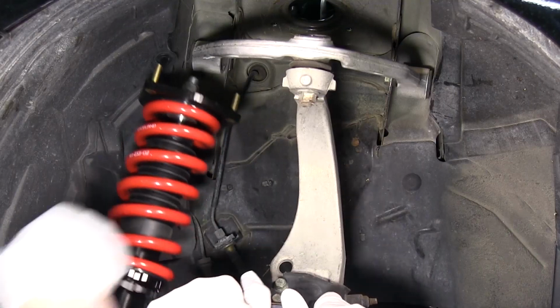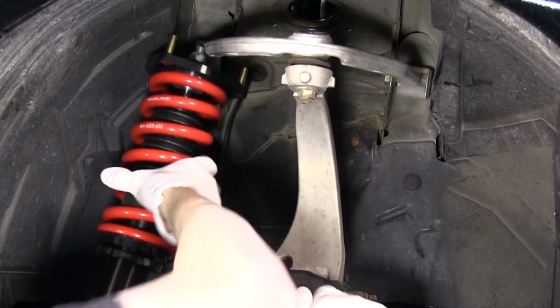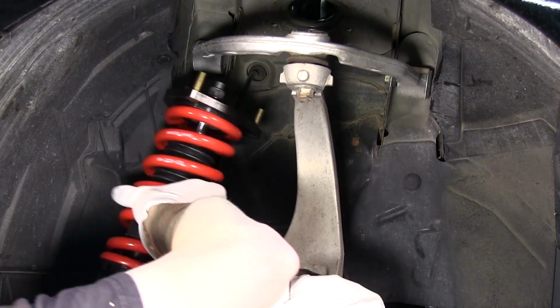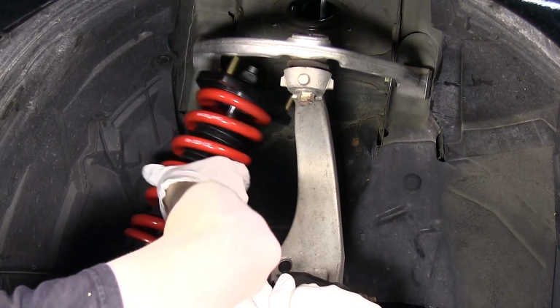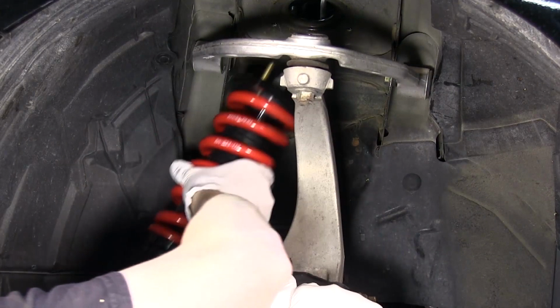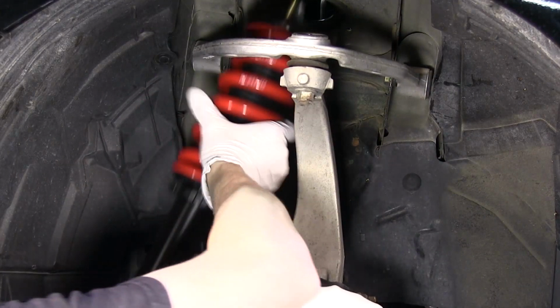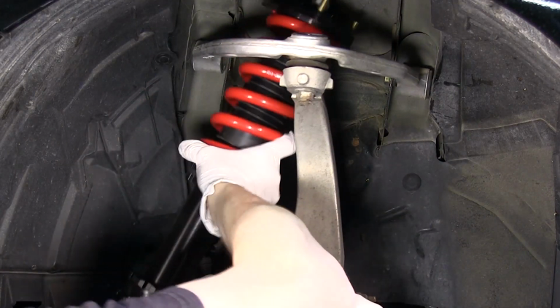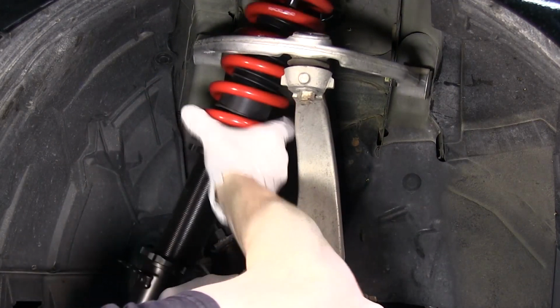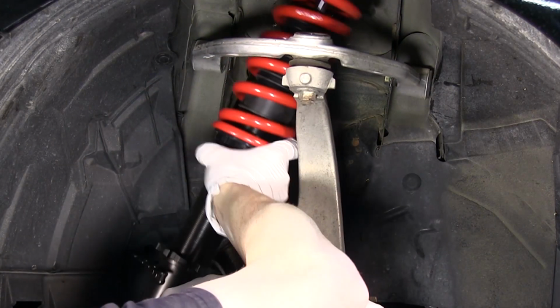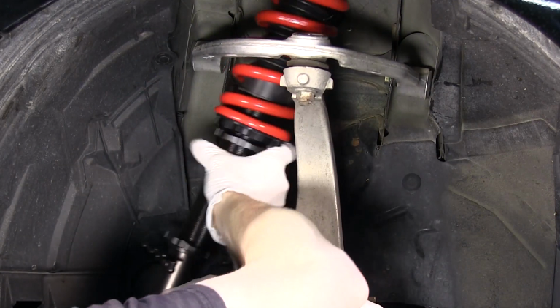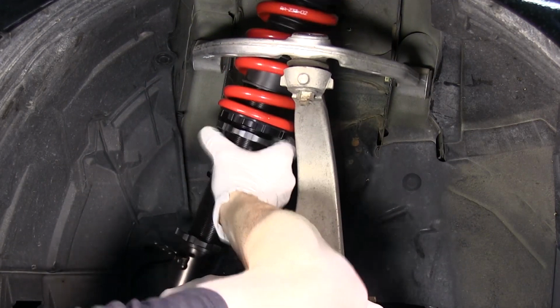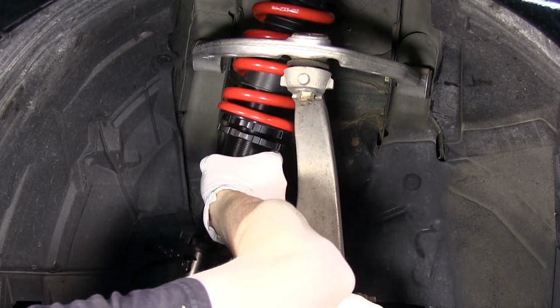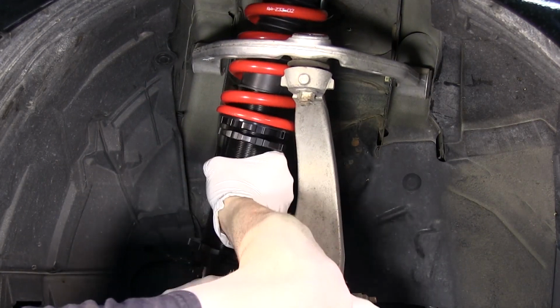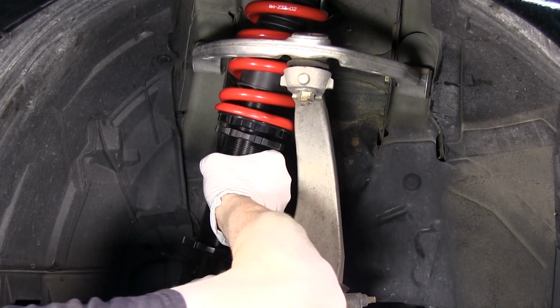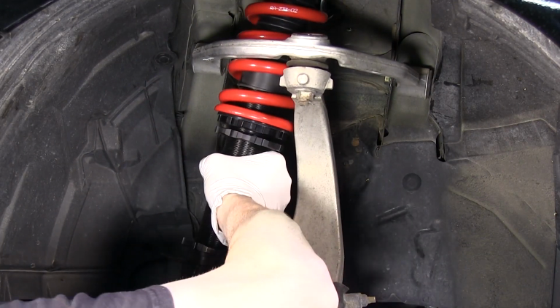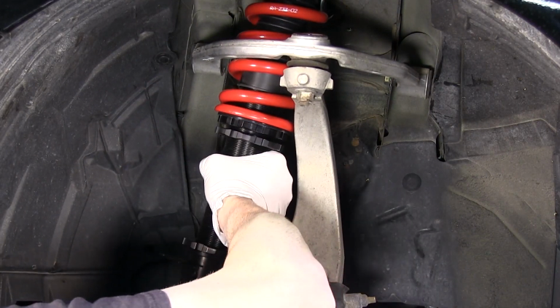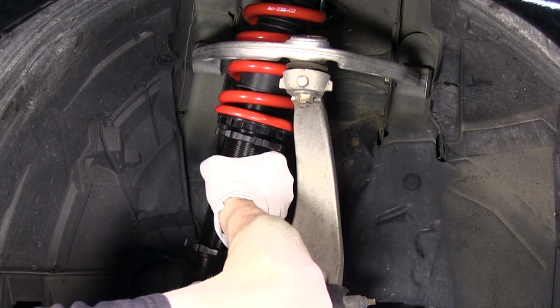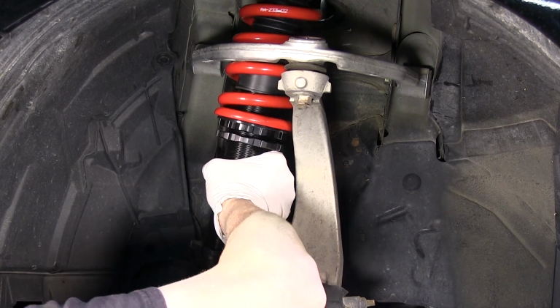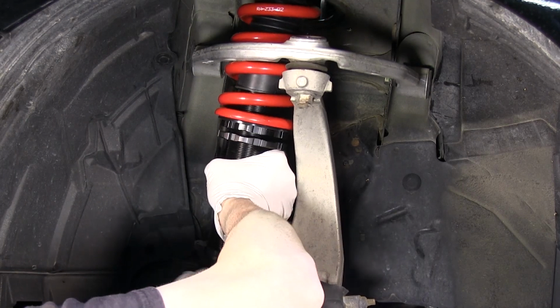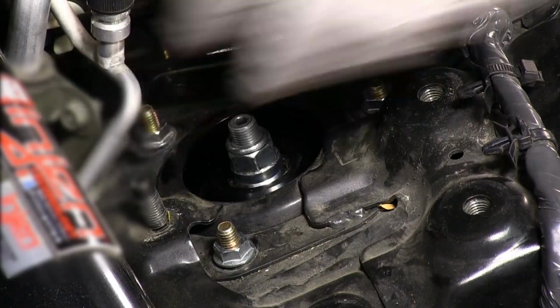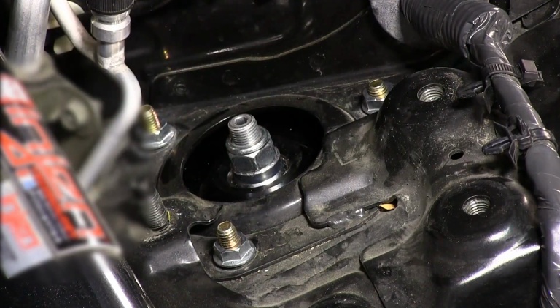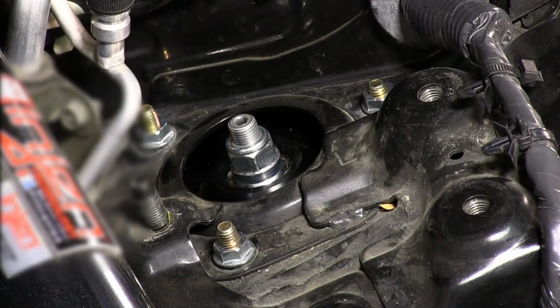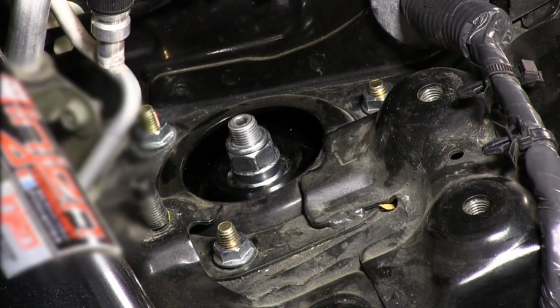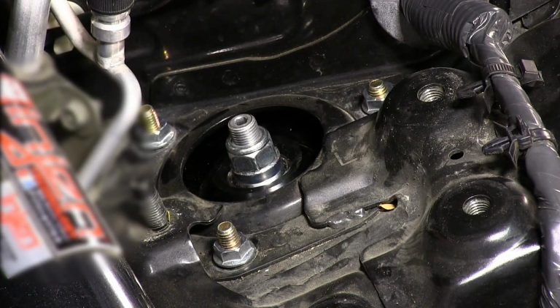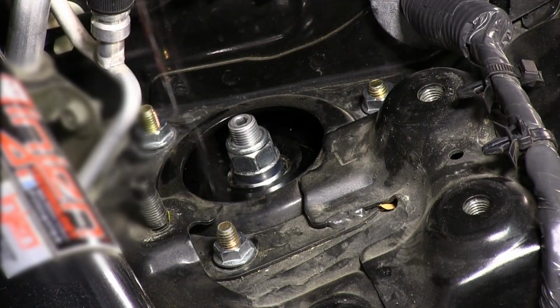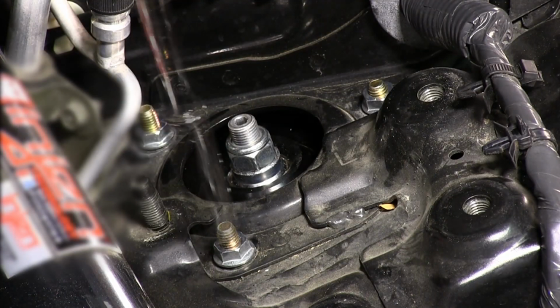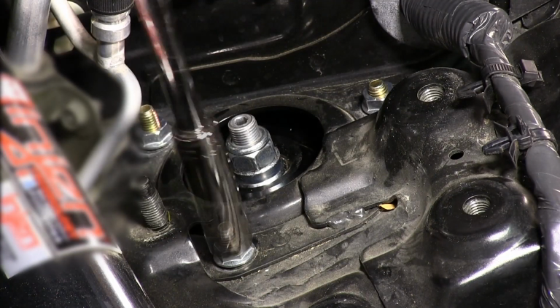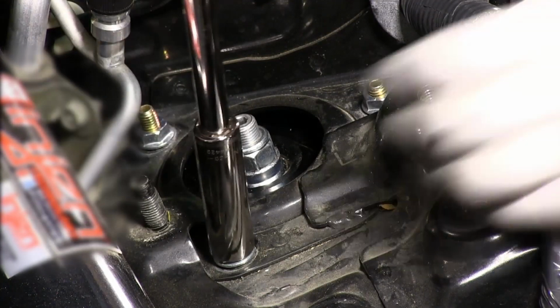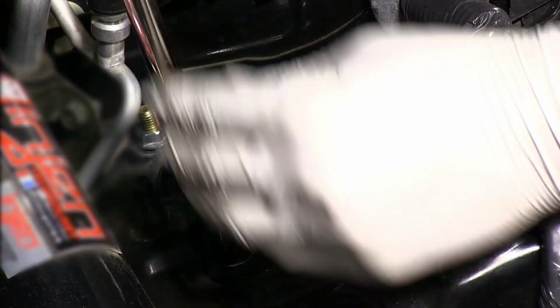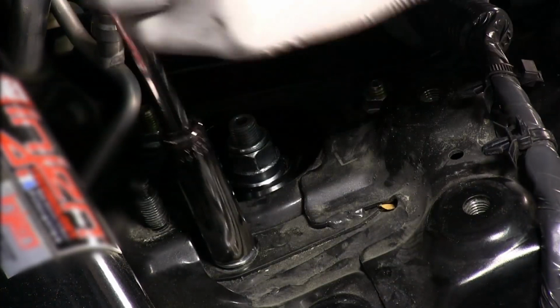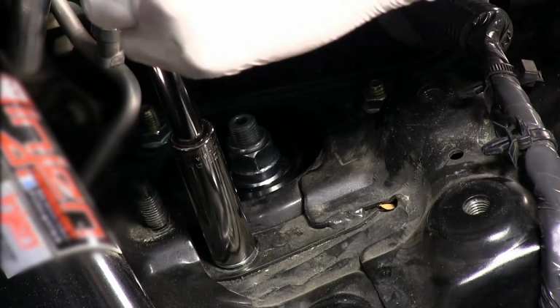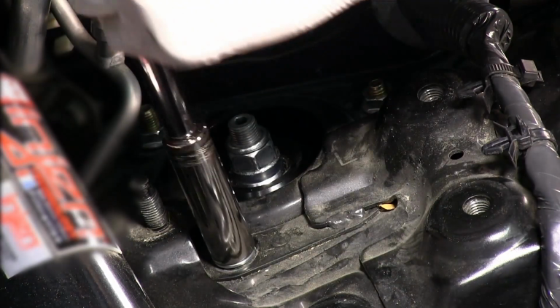Slide the Raceline coilover into the strut tower and align the top mount studs into place. With the supplied nuts, bolt the strut's top mount to the strut tower.